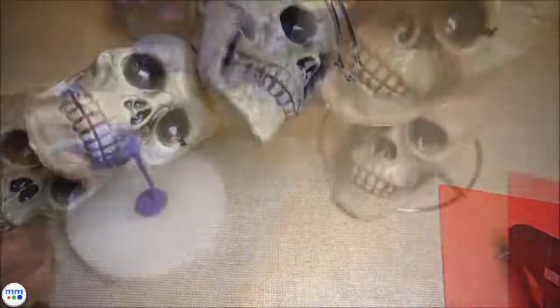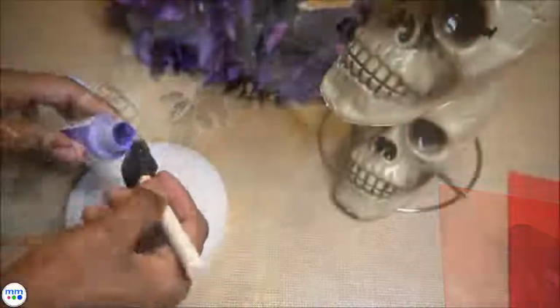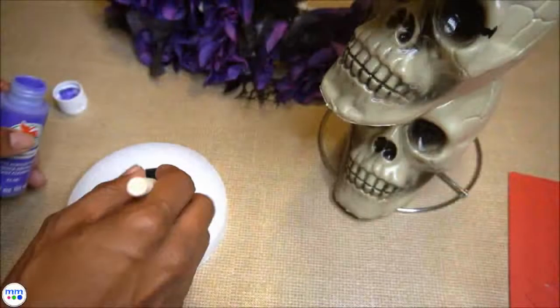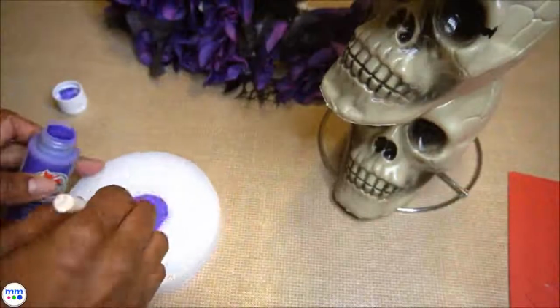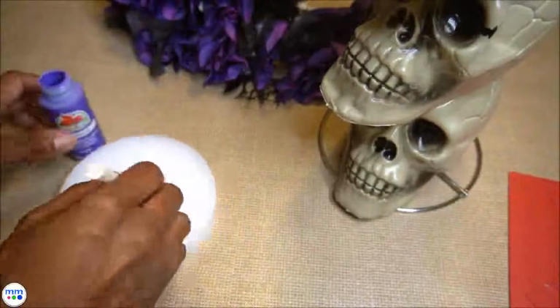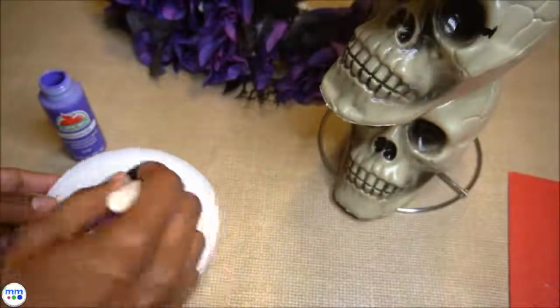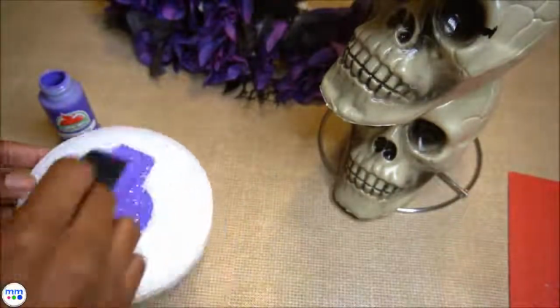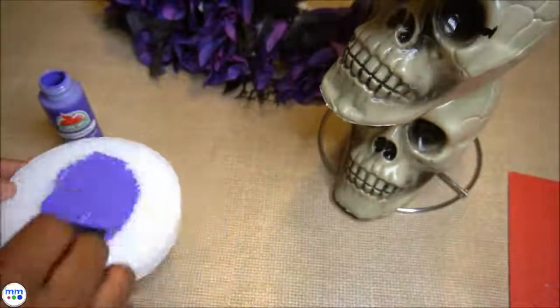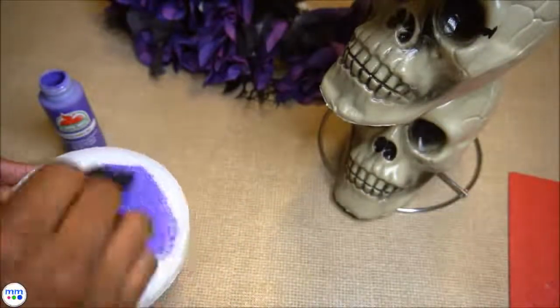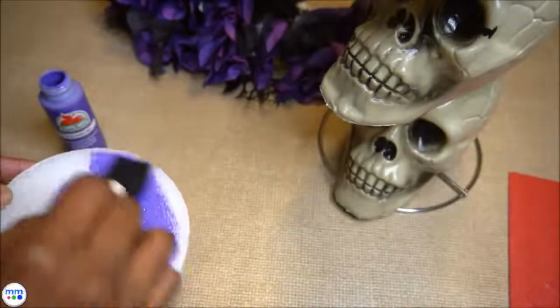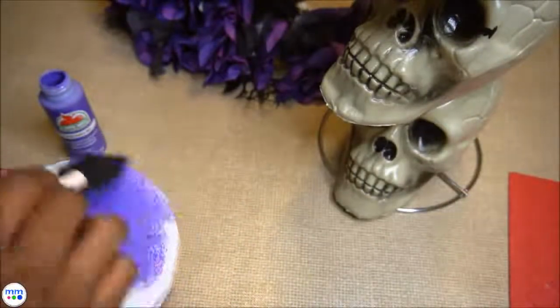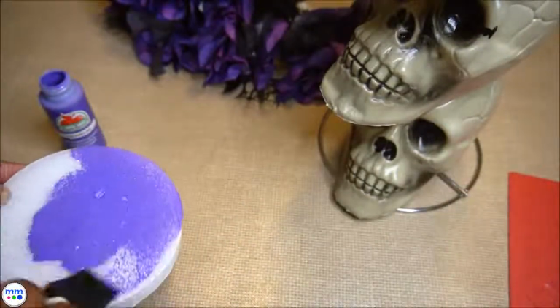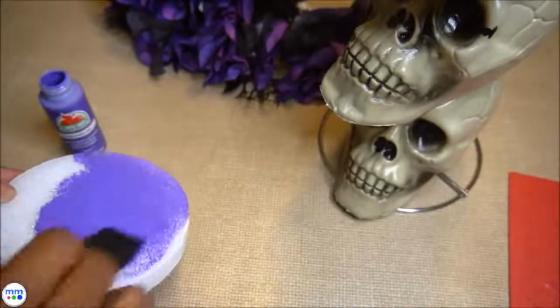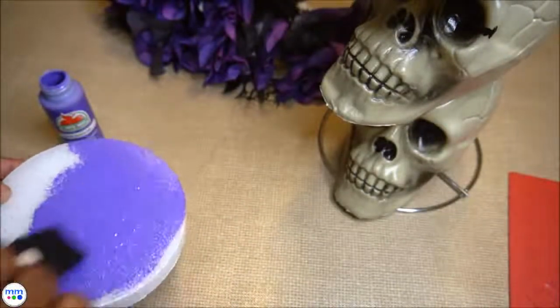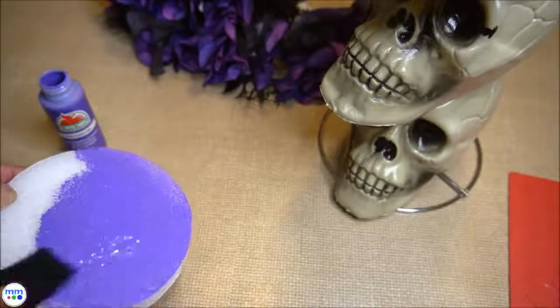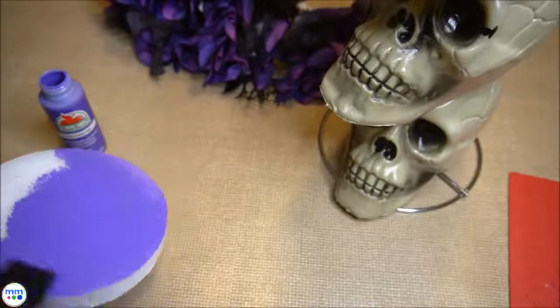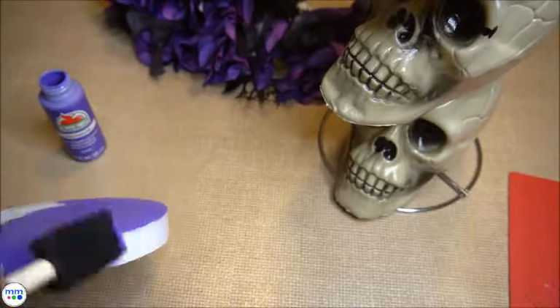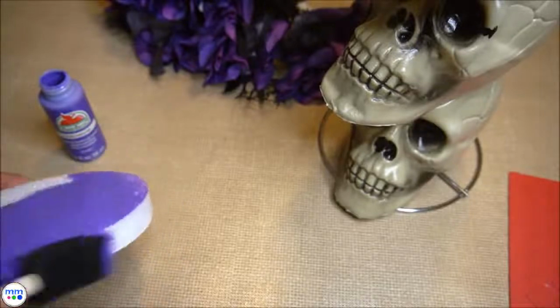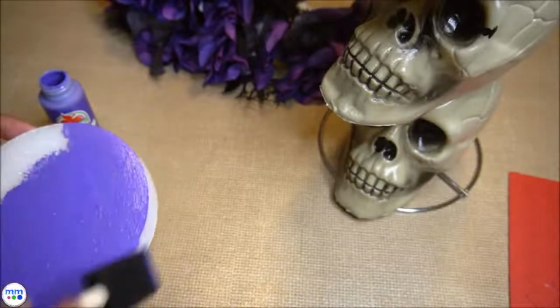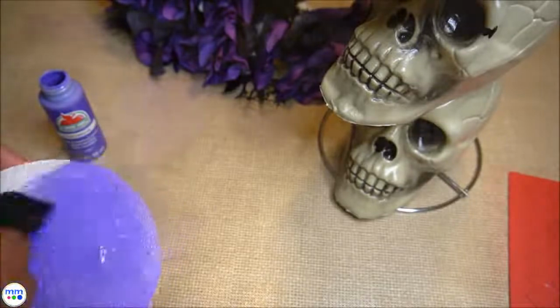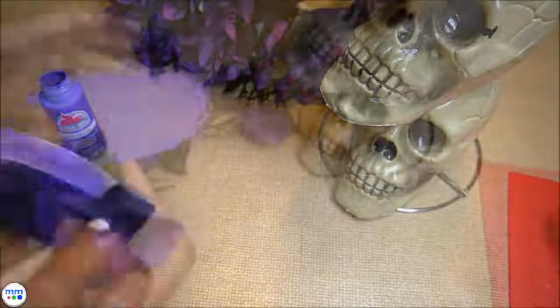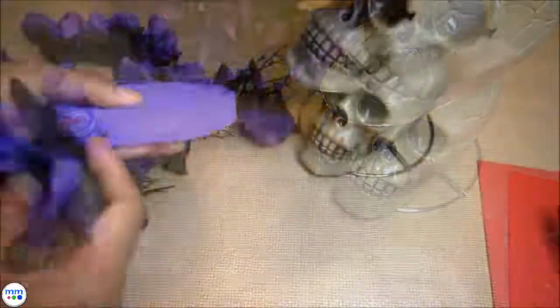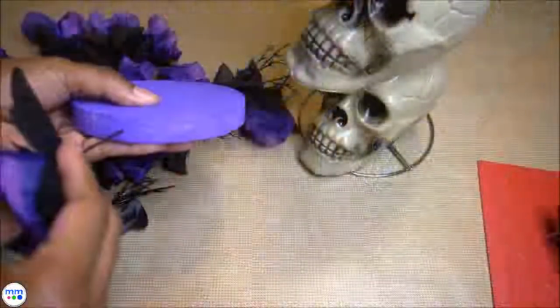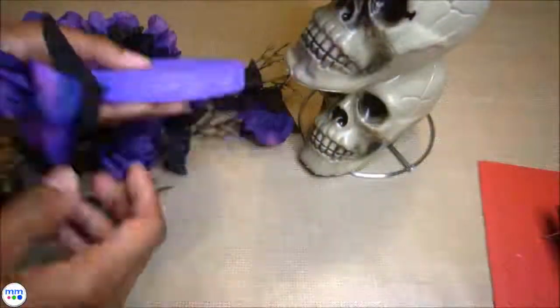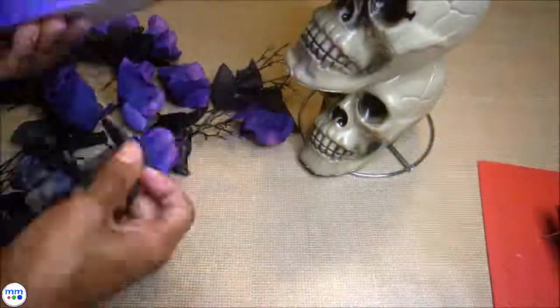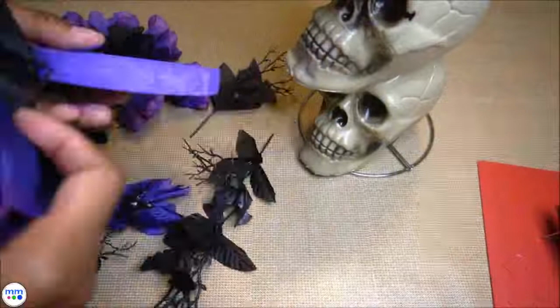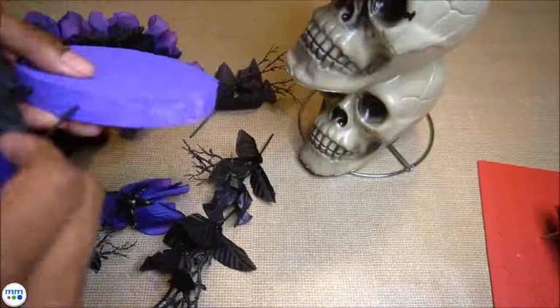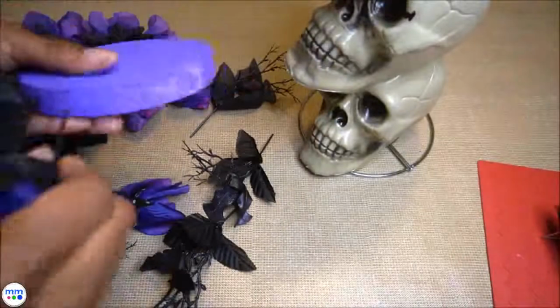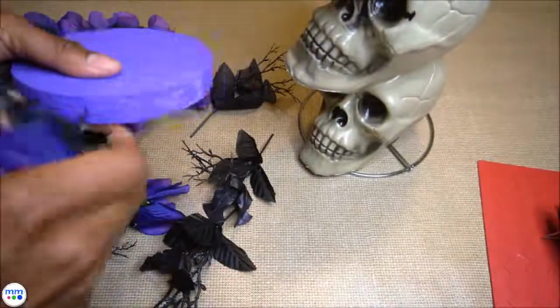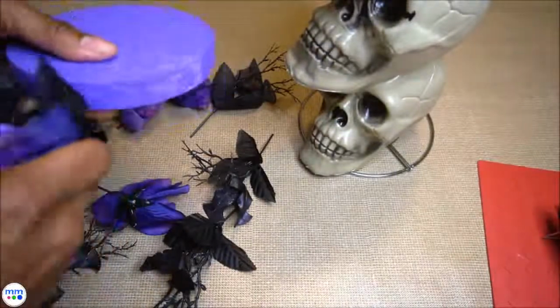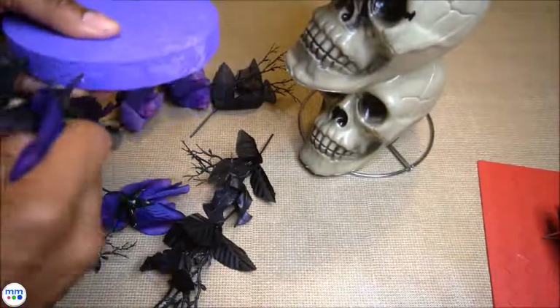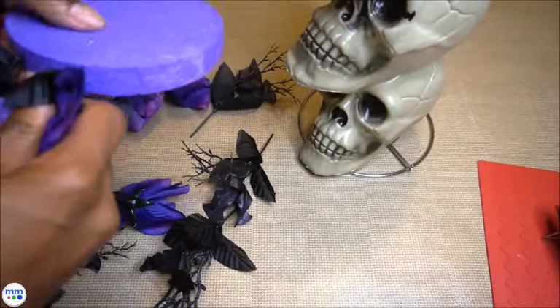I chose to paint the disc the same color as my flowers. Once dry, add the flowers to the foam disc.